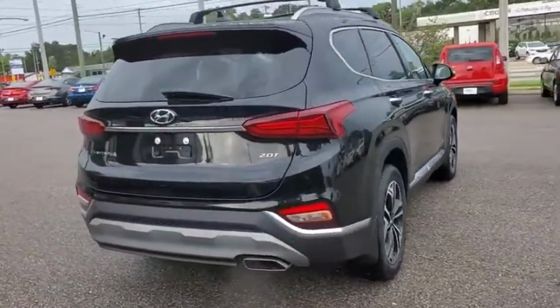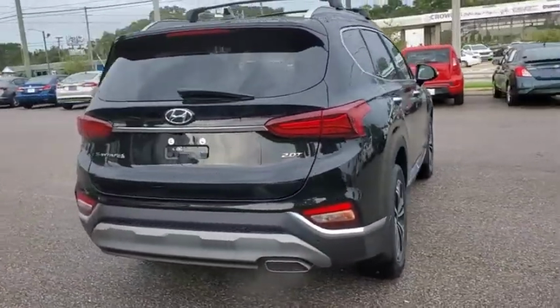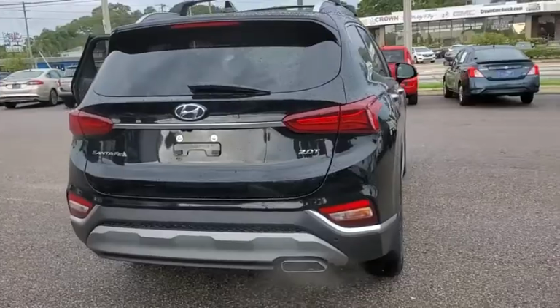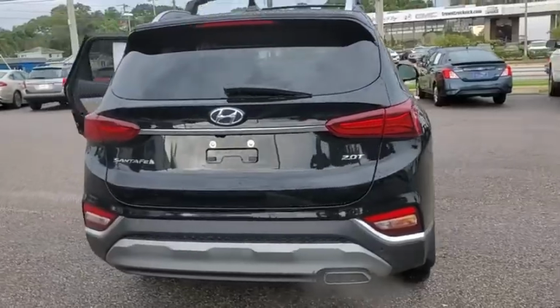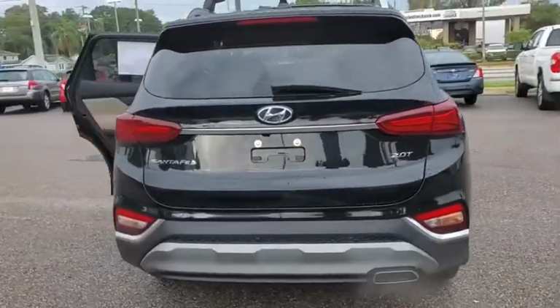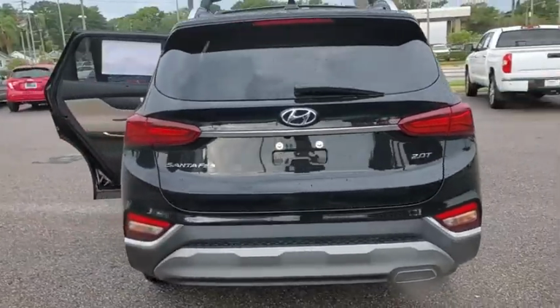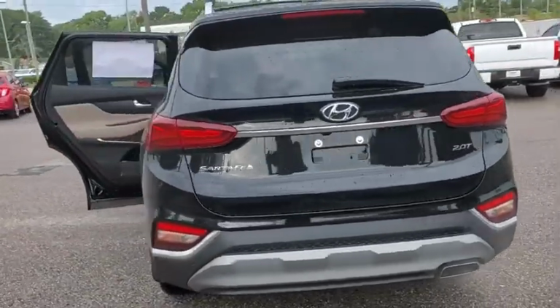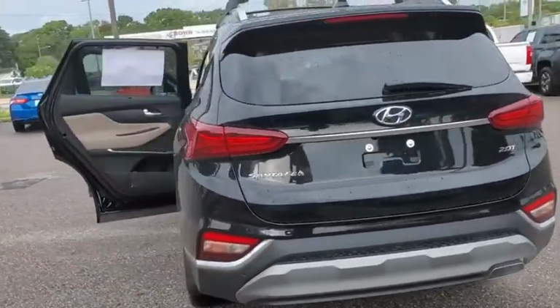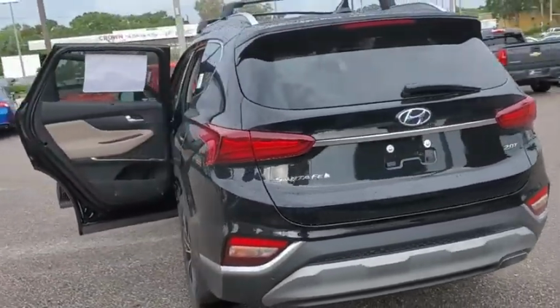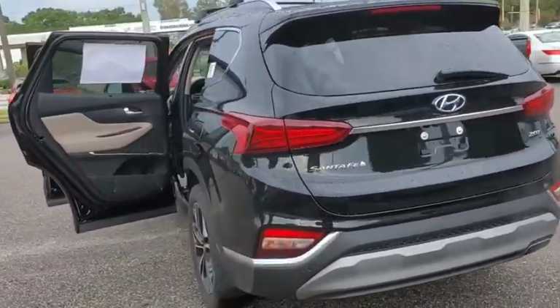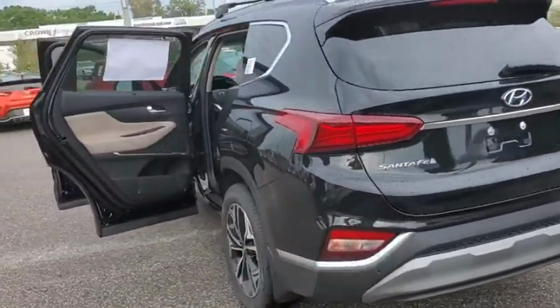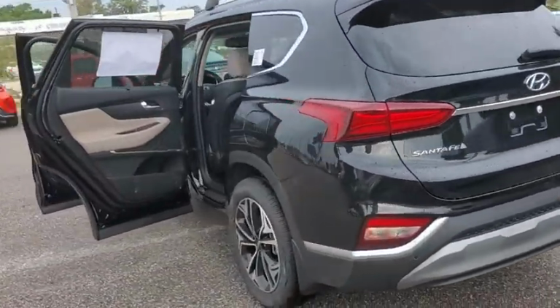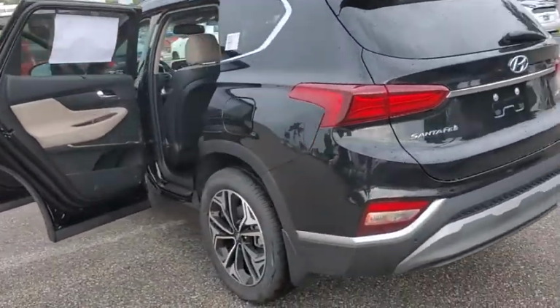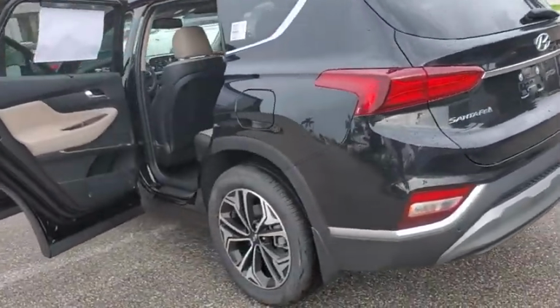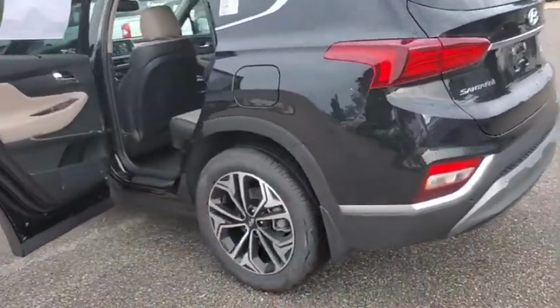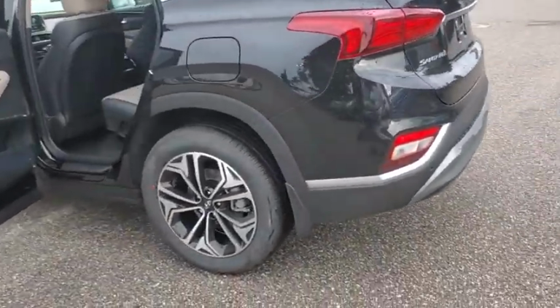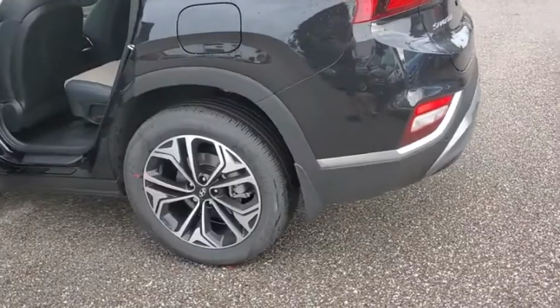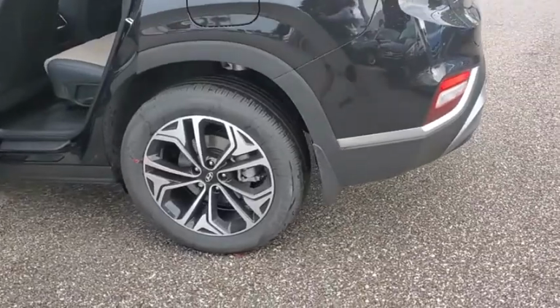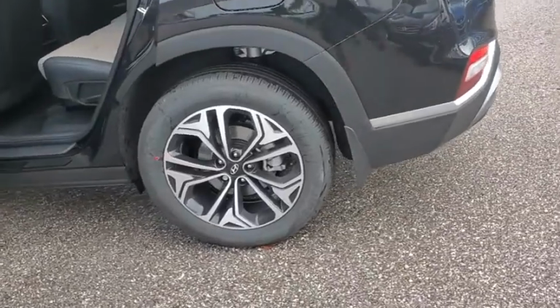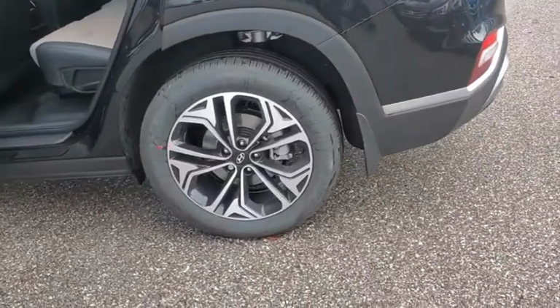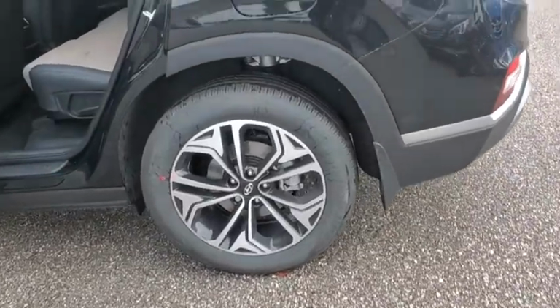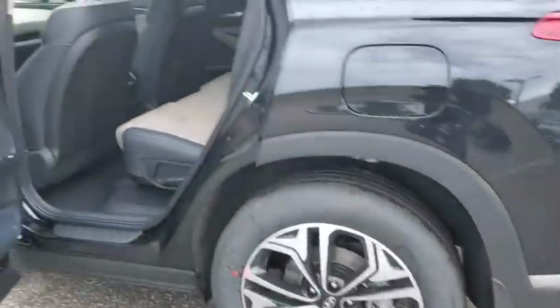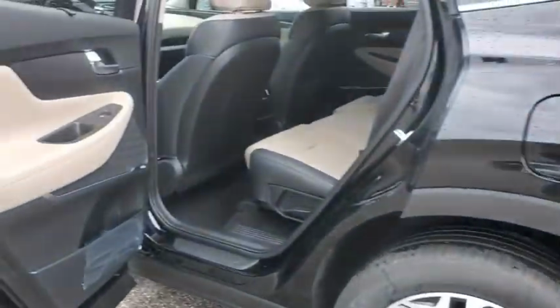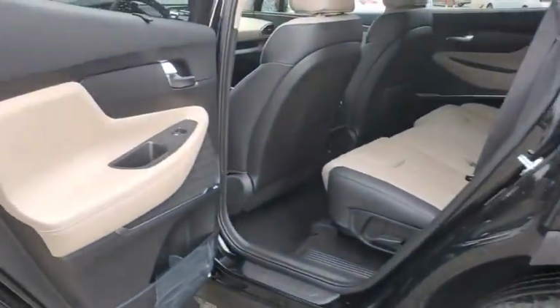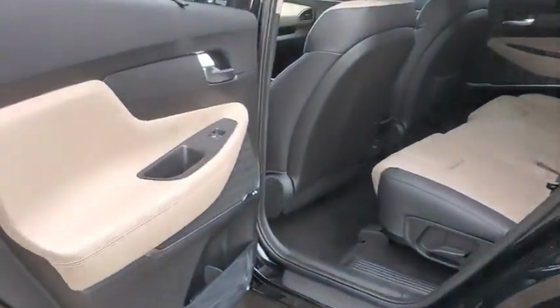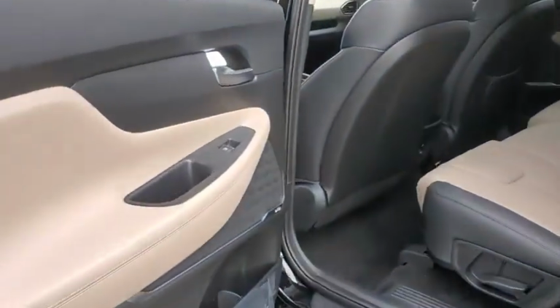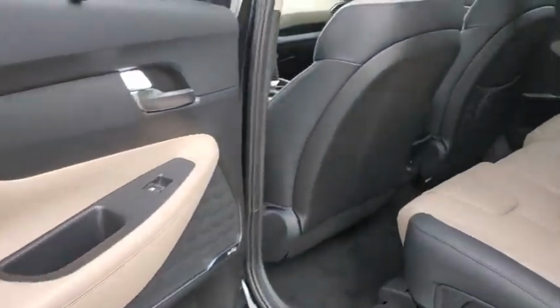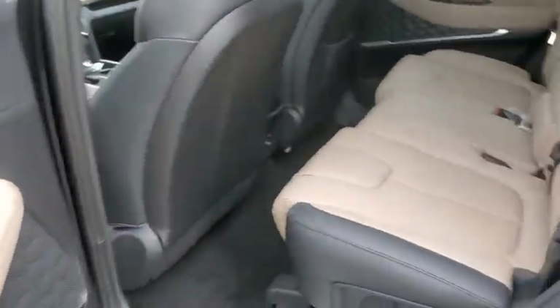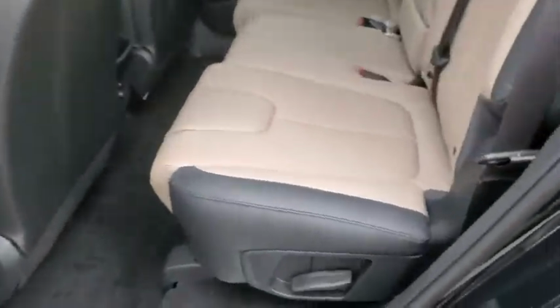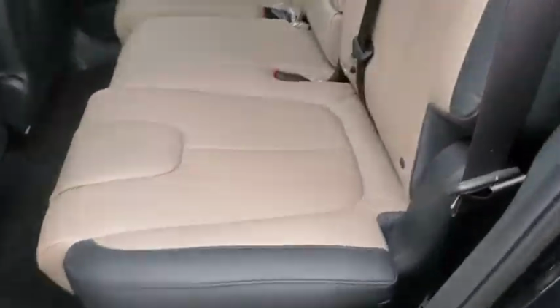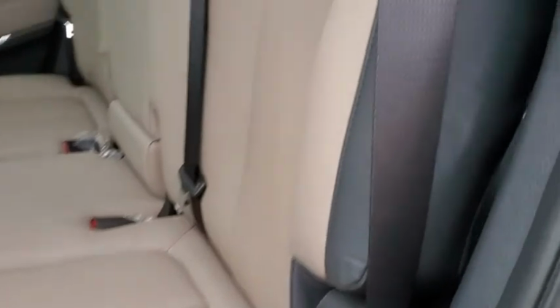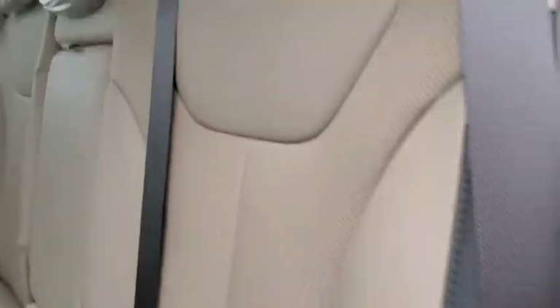Here are some of this vehicle's great options. Traction control, power liftgate, power passenger seat, dual airbags, leather-wrapped steering wheel, alloy wheels, power steering, four-wheel disc brakes.